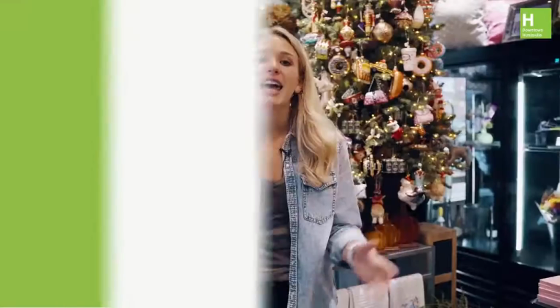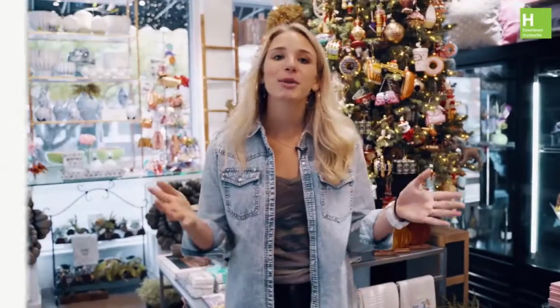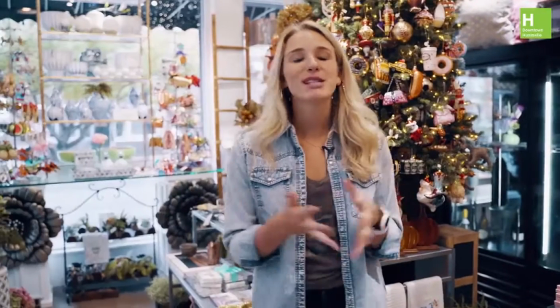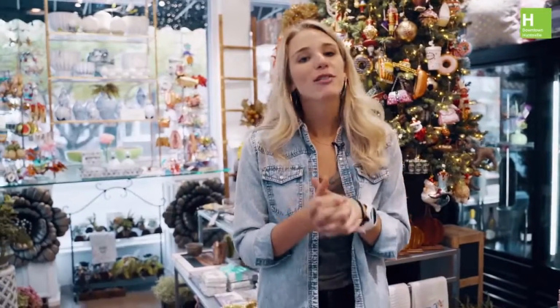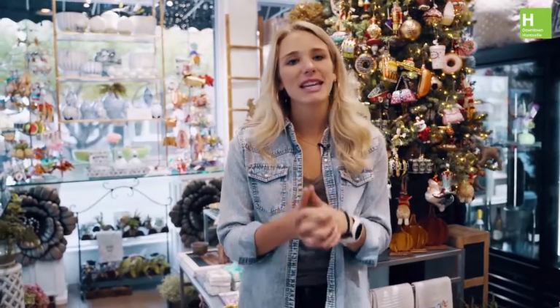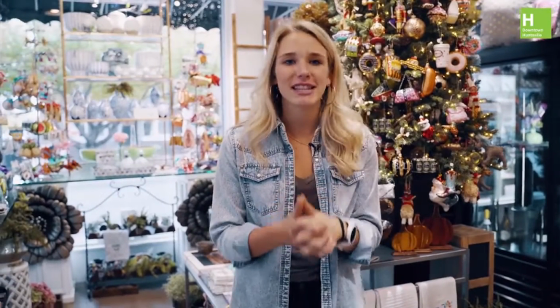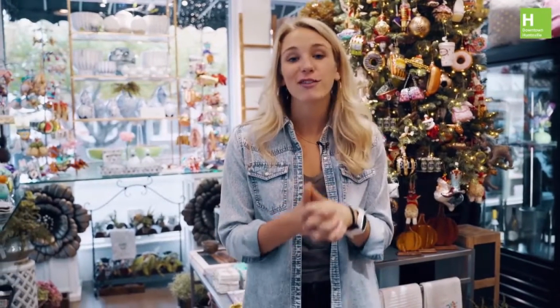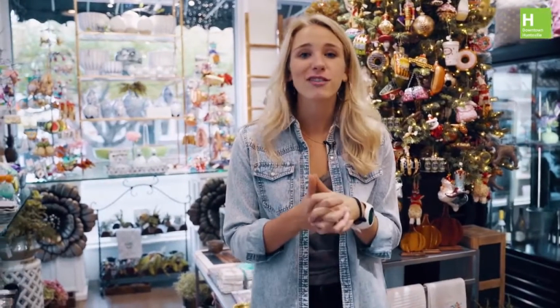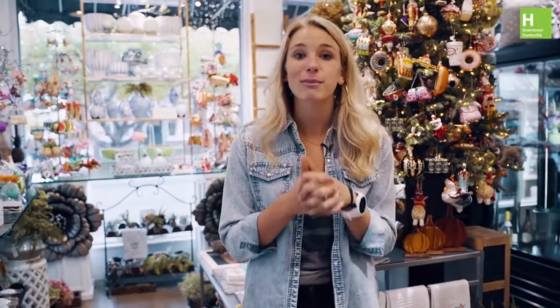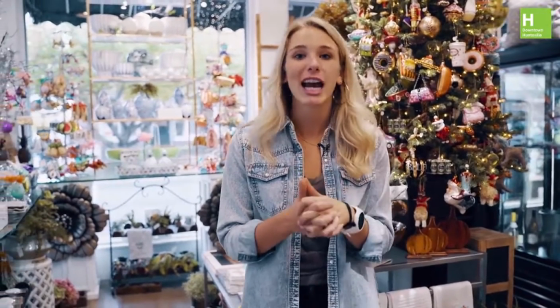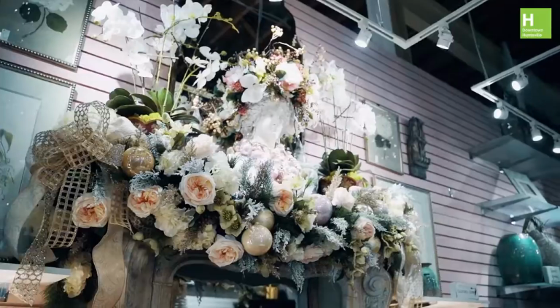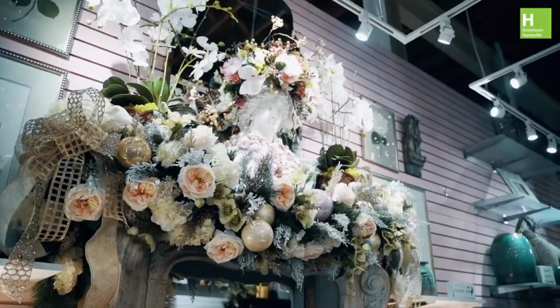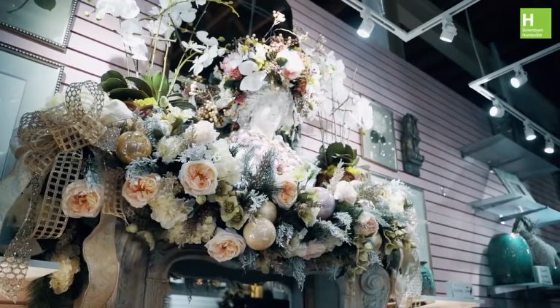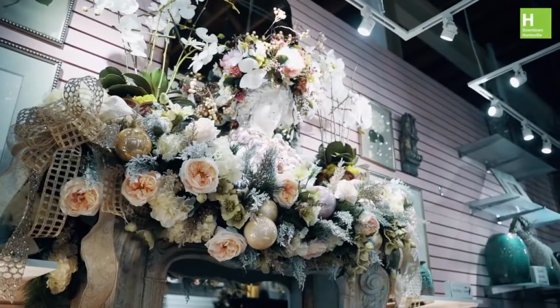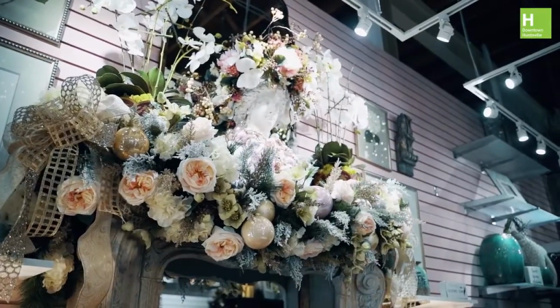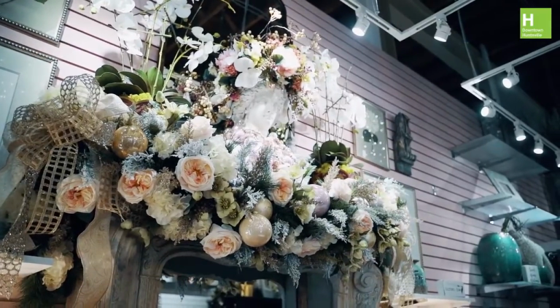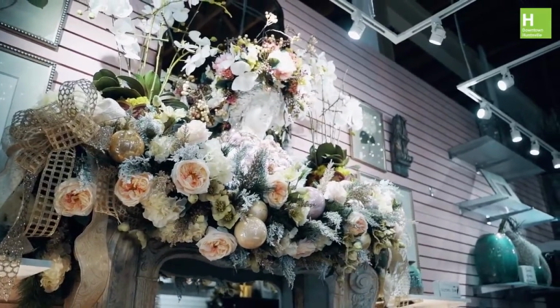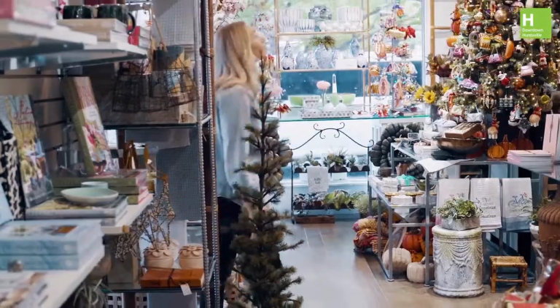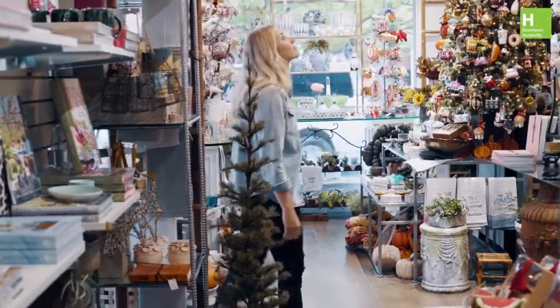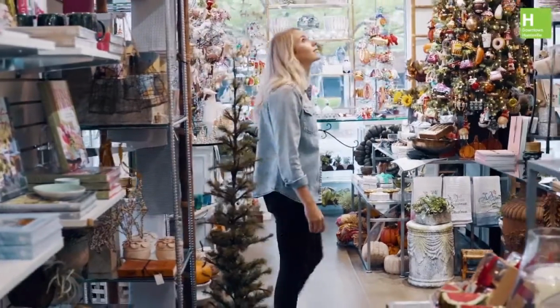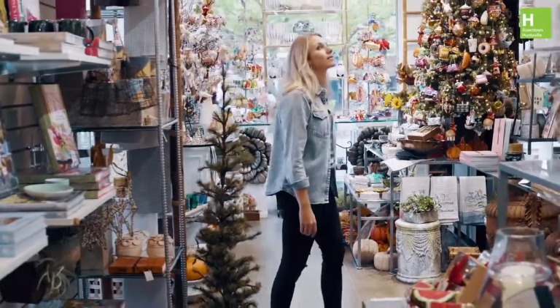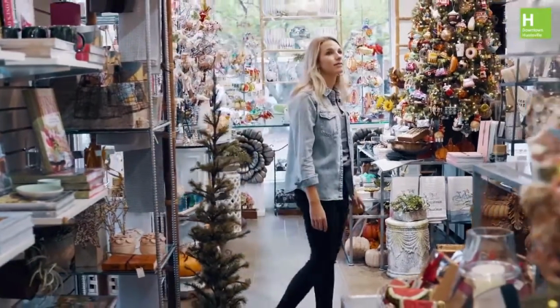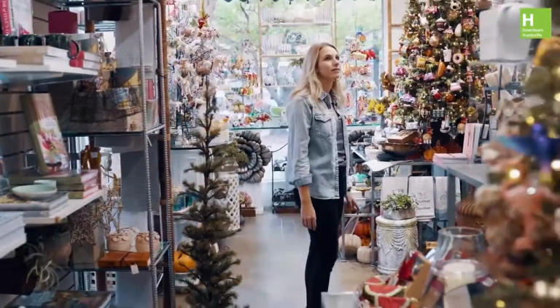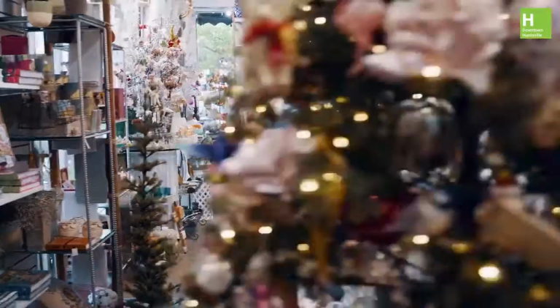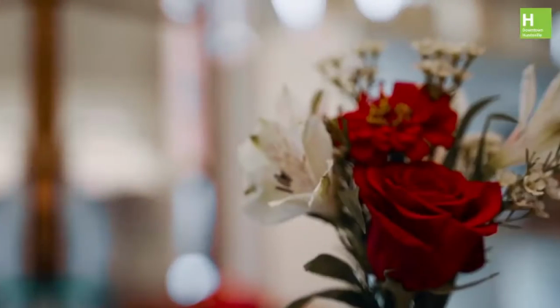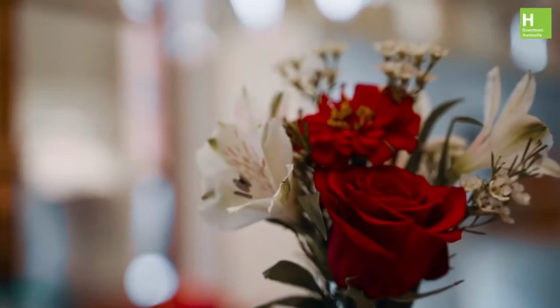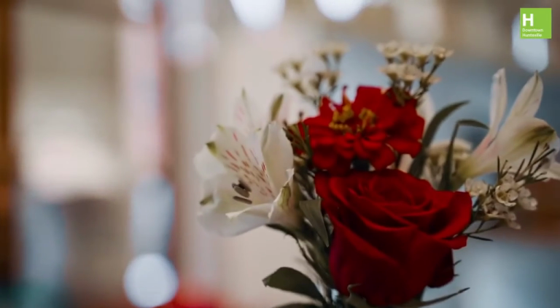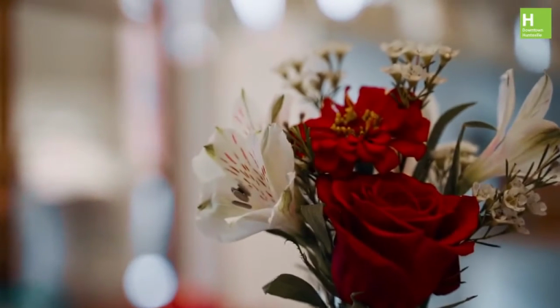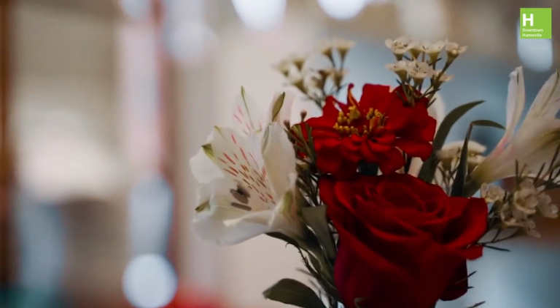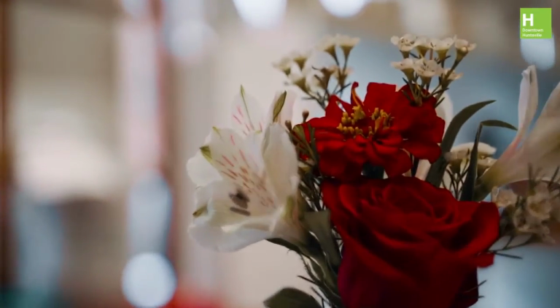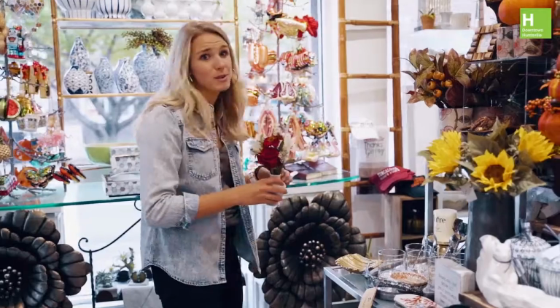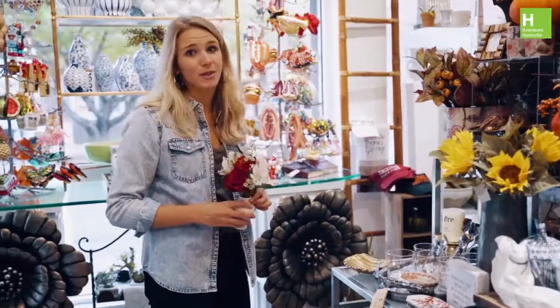In Bloom is the perfect place to visit if you're looking for some great holiday flower arrangements and some other gifts. This is beautiful.